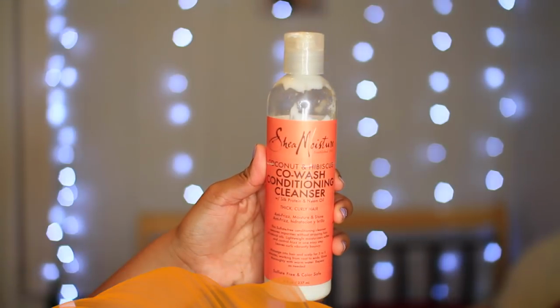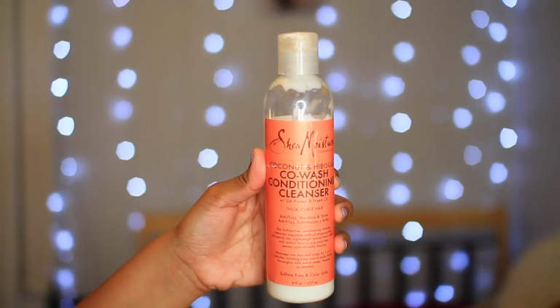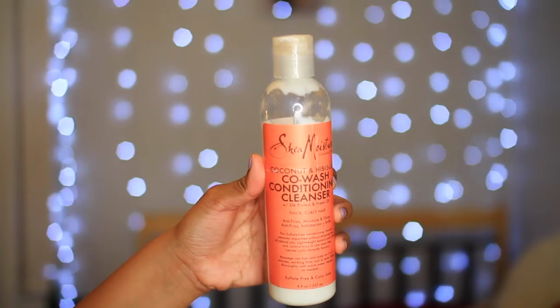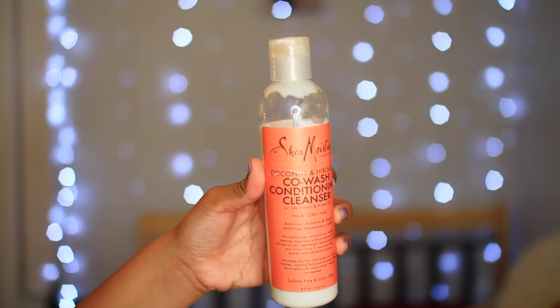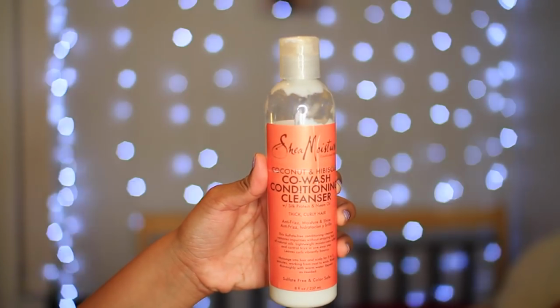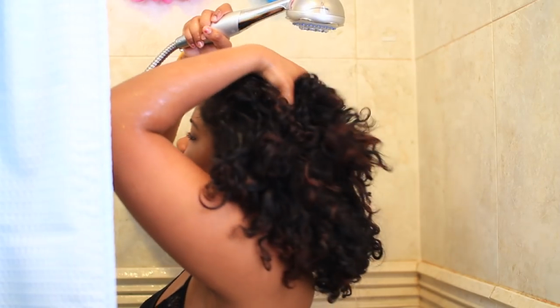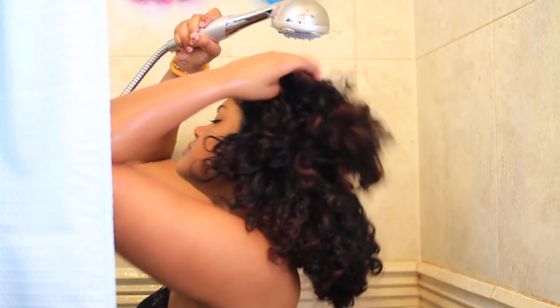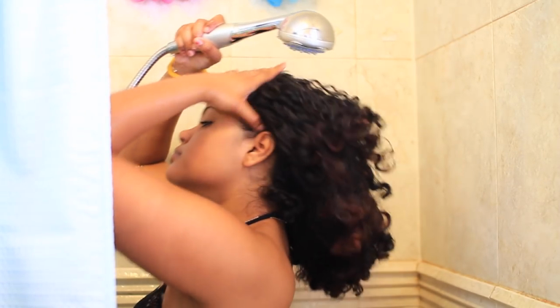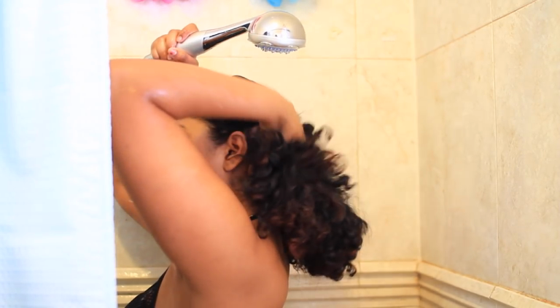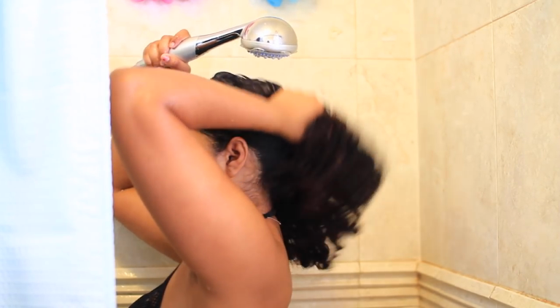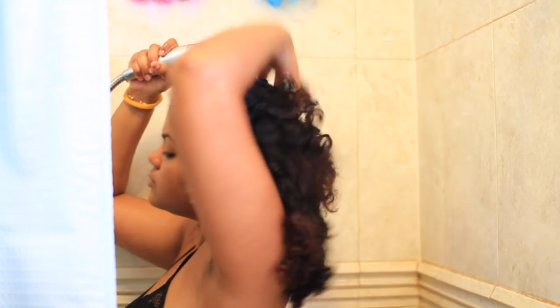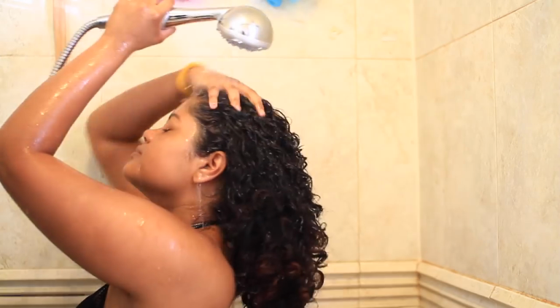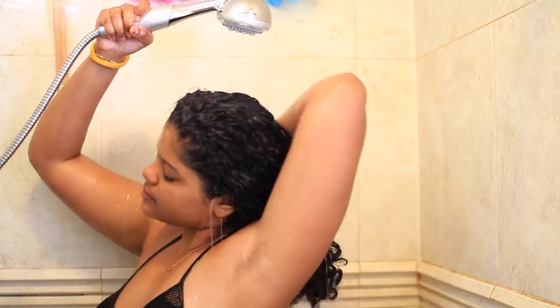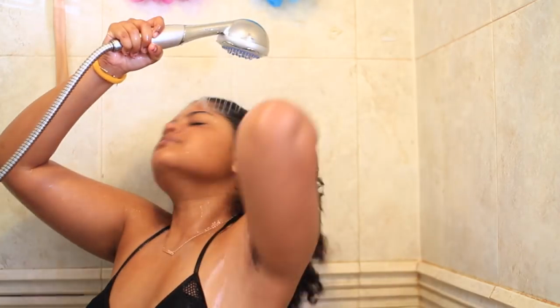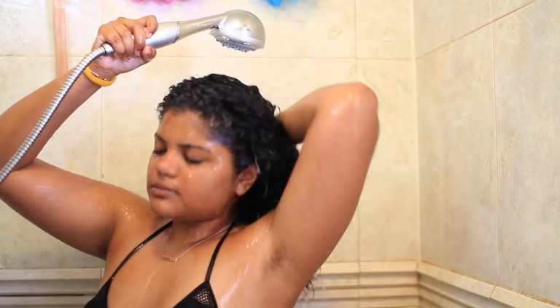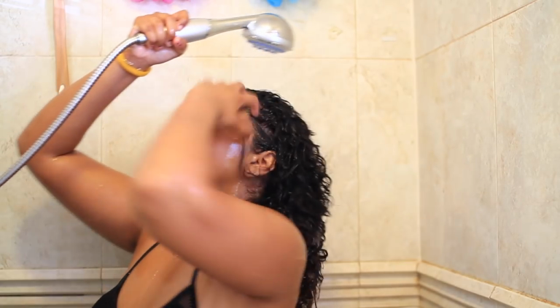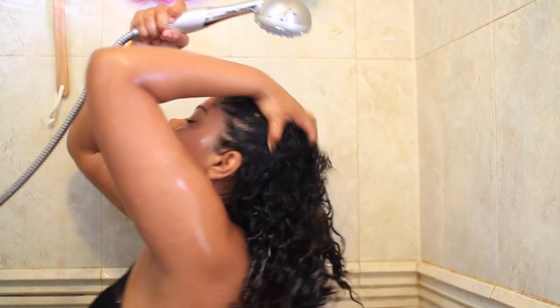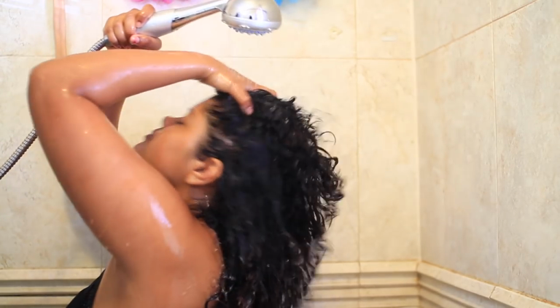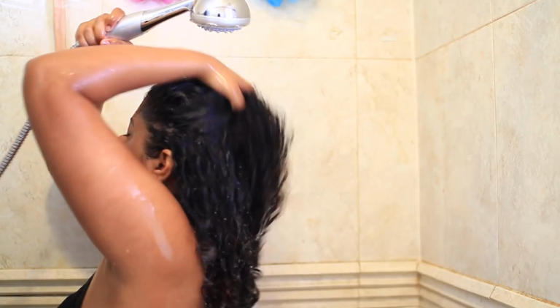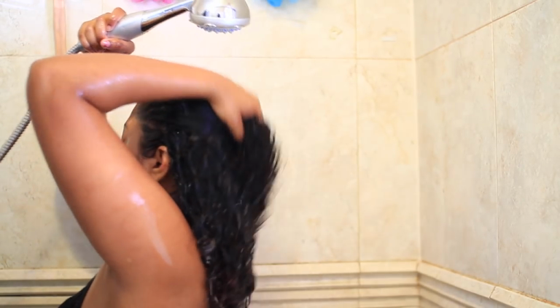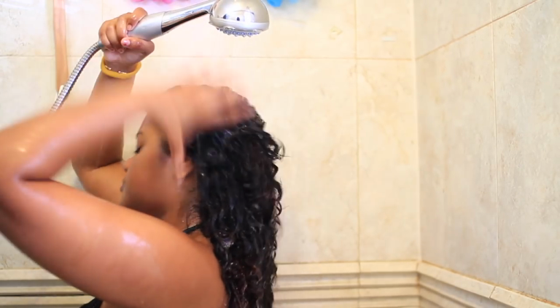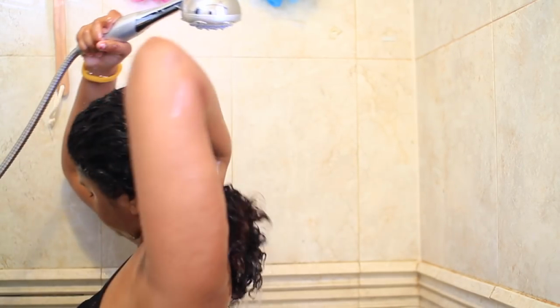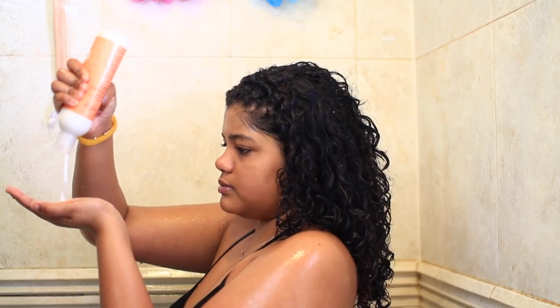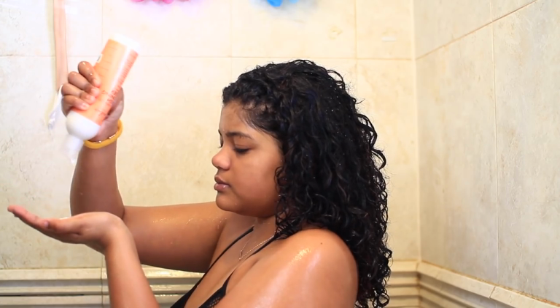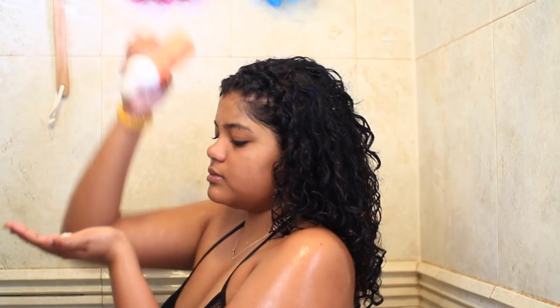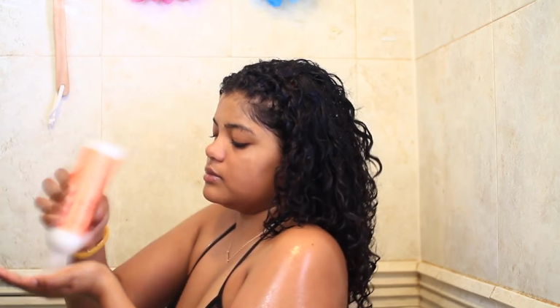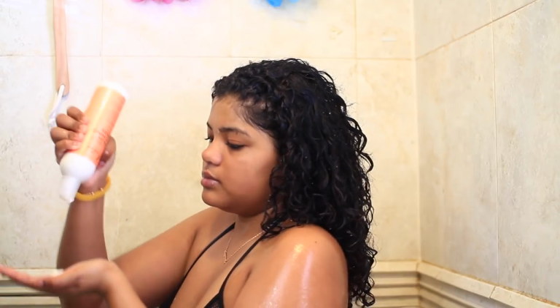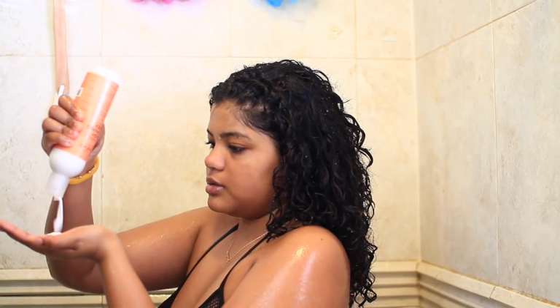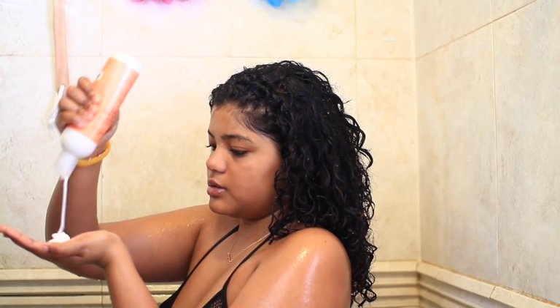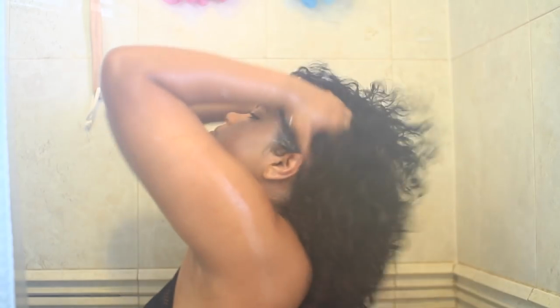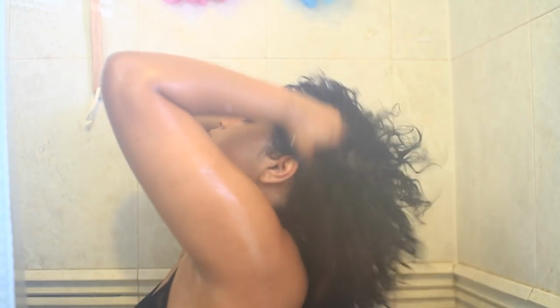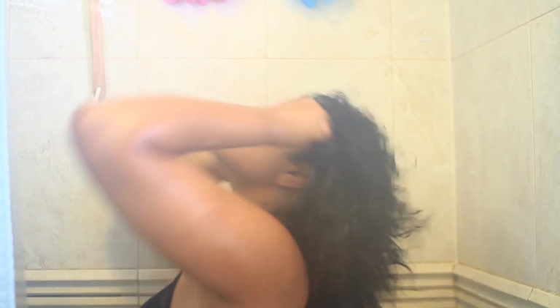Hi guys, welcome to my shower routine. I'm gonna be washing my hair first. I'm using a cleansing conditioner by Shea Moisture in place of shampoo because it's much better for your hair. I'm also gonna be using the No-Poo by DevaCurl because I love how minty and fresh it makes my hair feel.